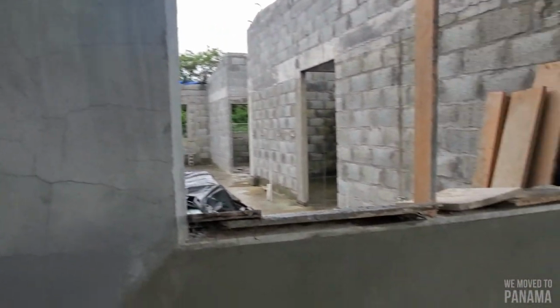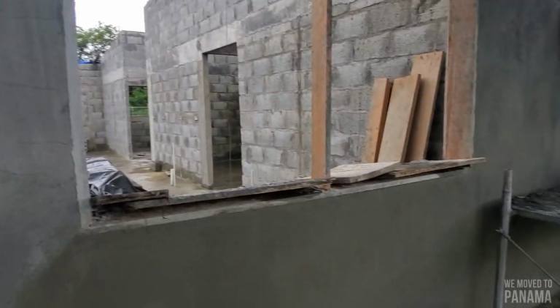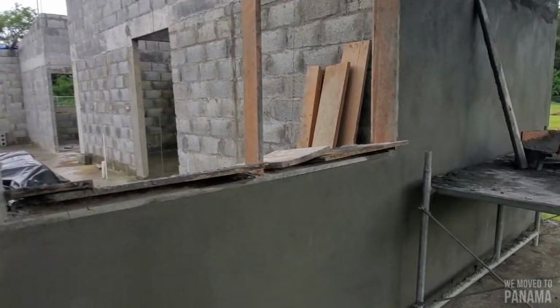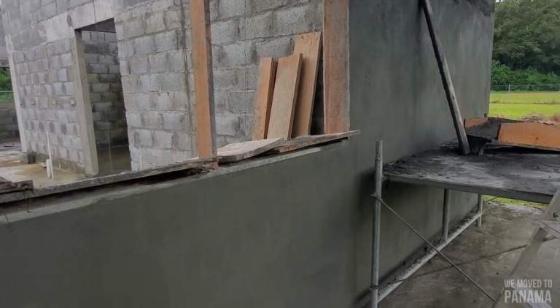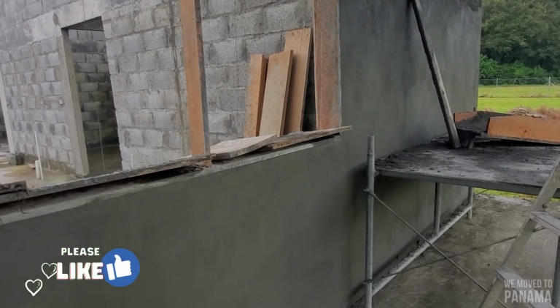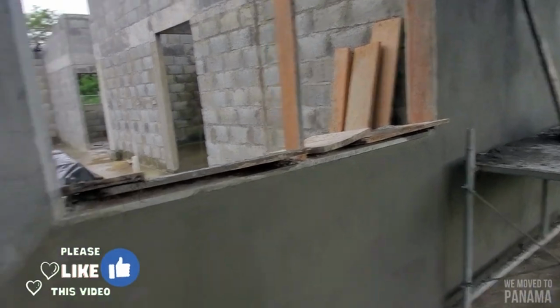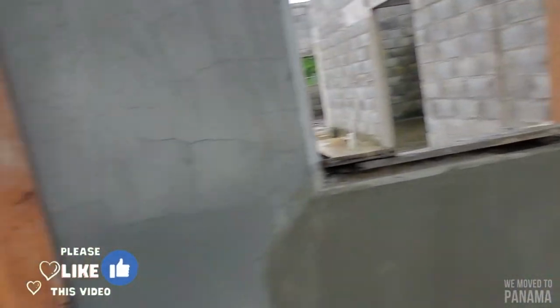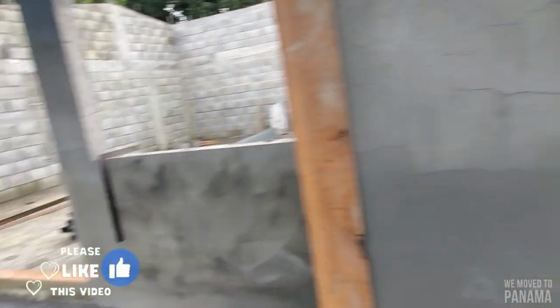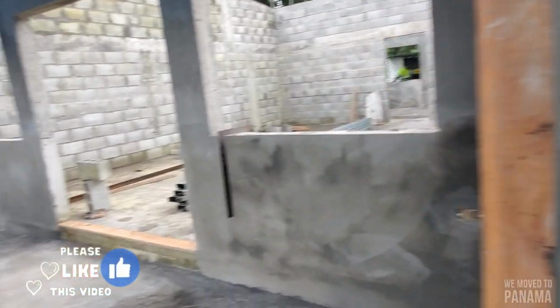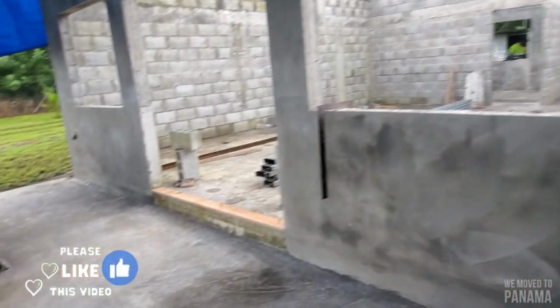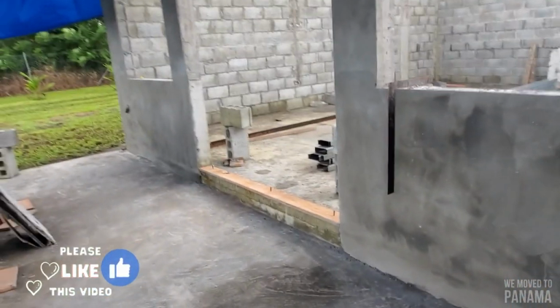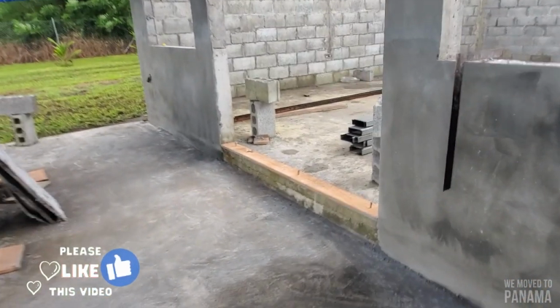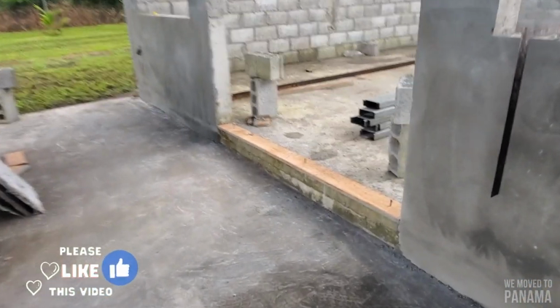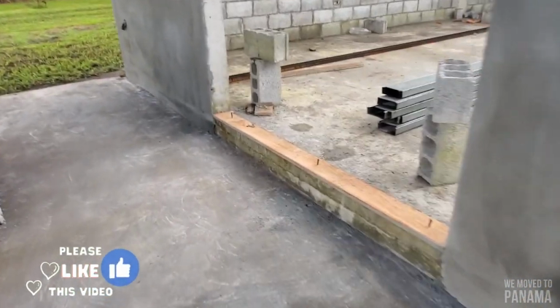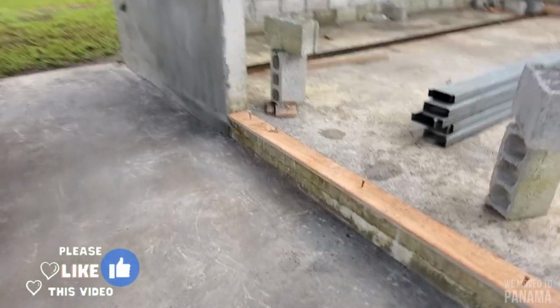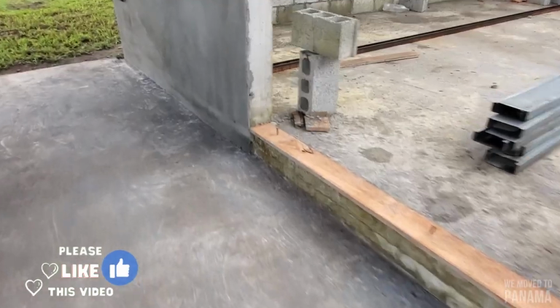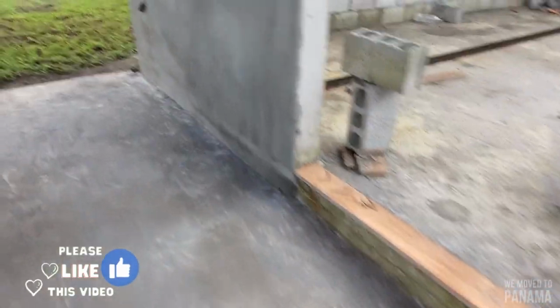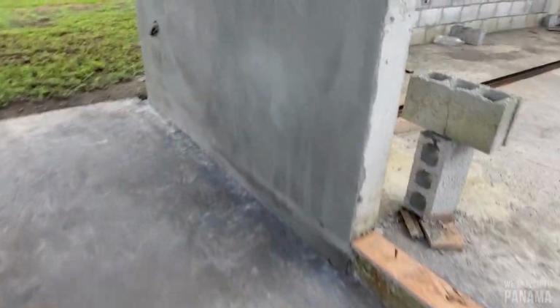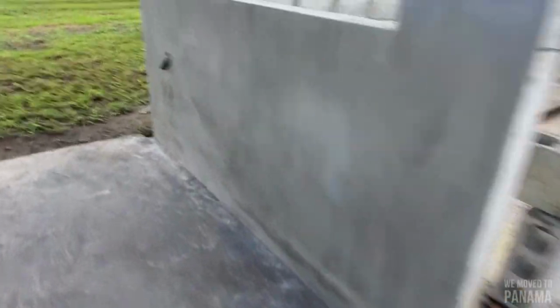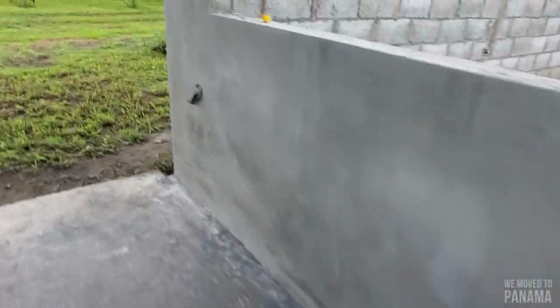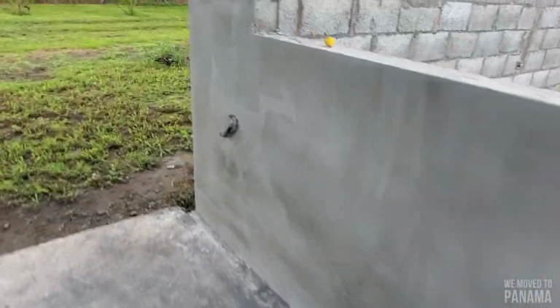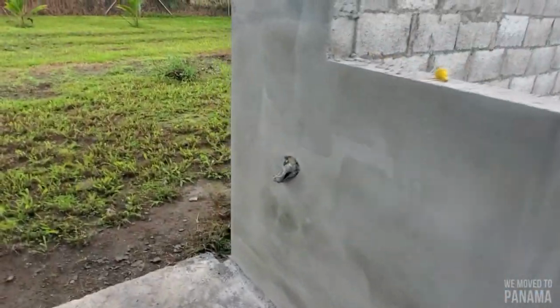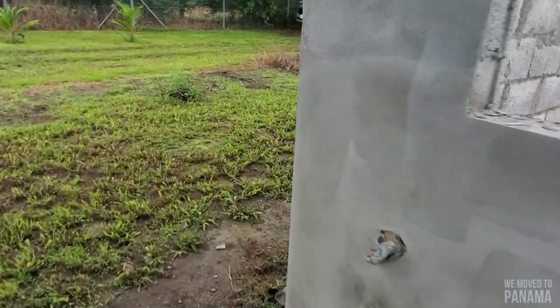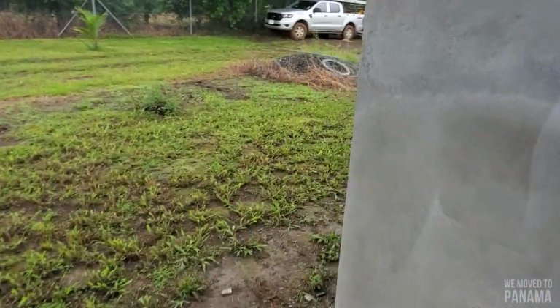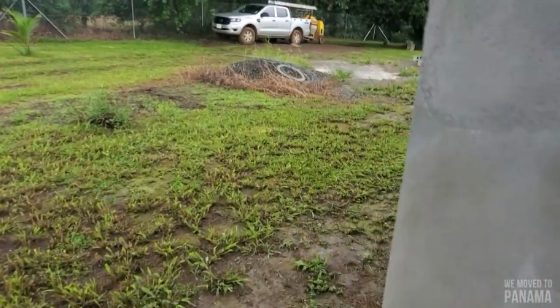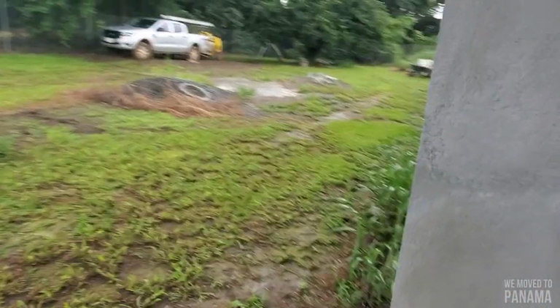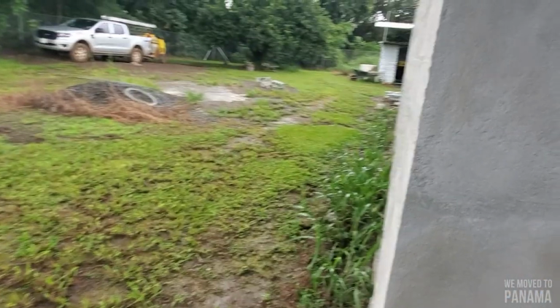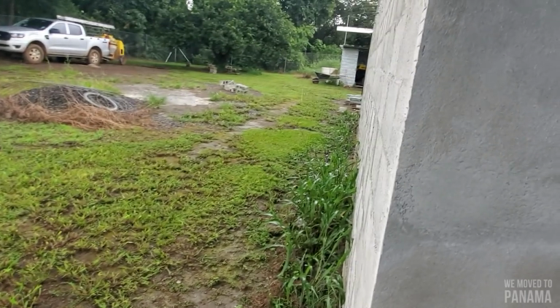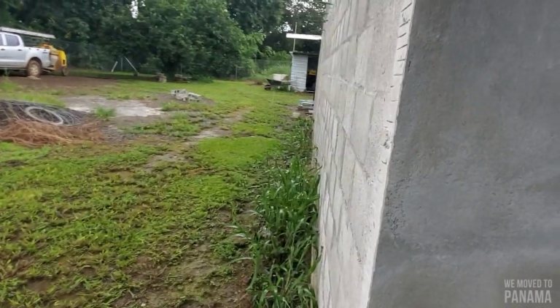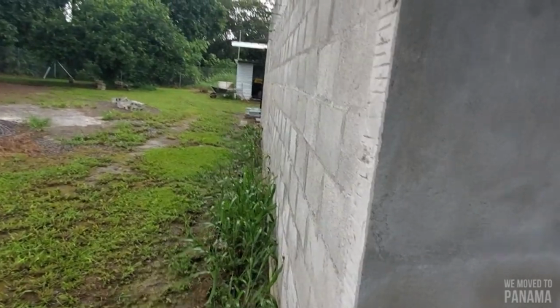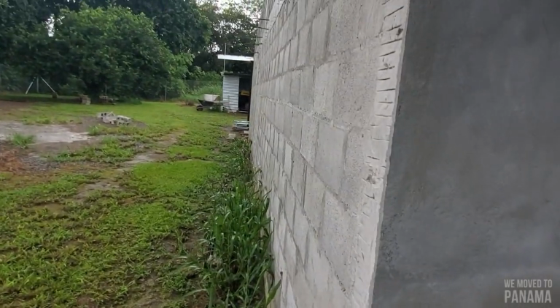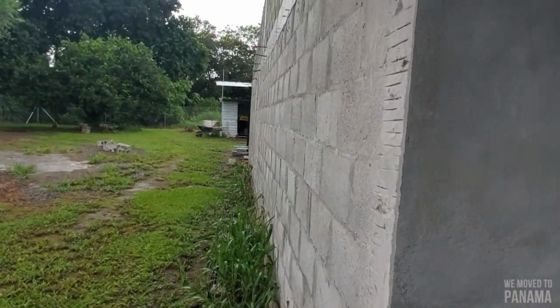Otherwise won't complain, and then tomorrow we can continue finishing this little piece underneath here, and we'll be starting this side of the wall of the house.